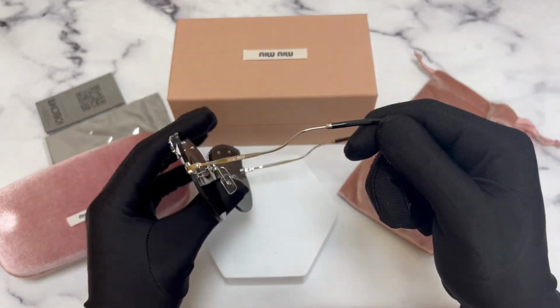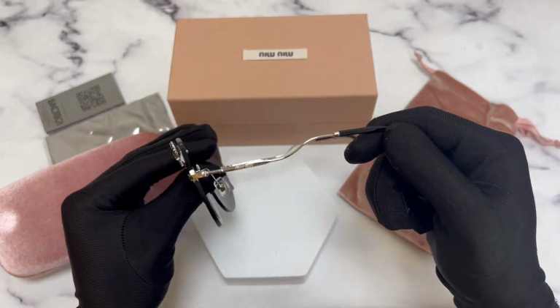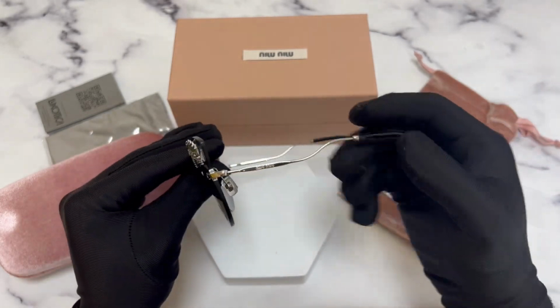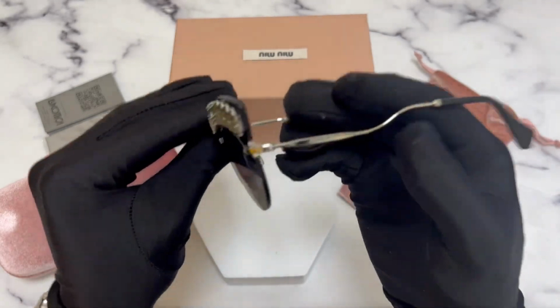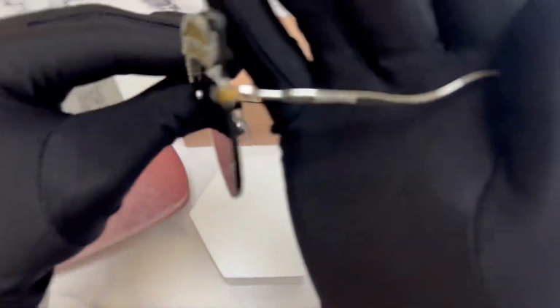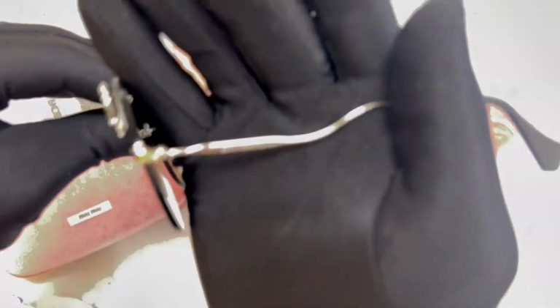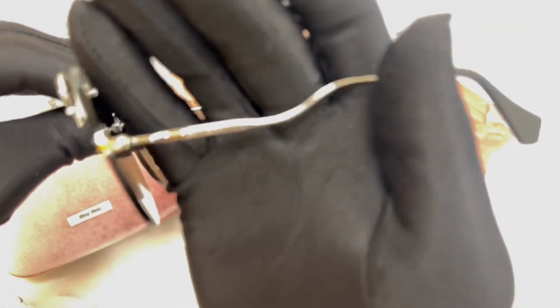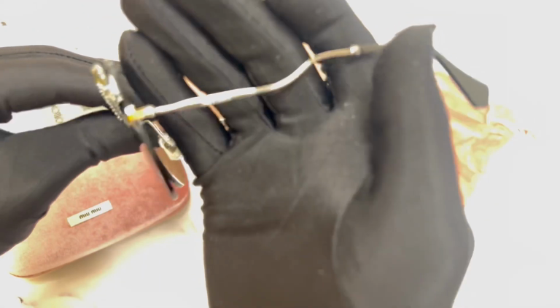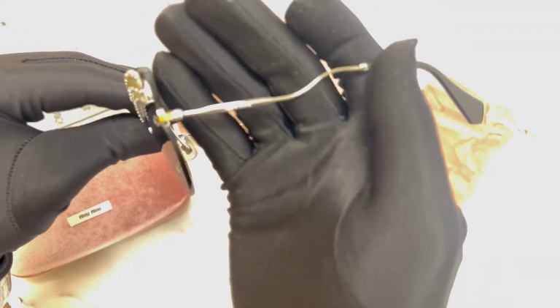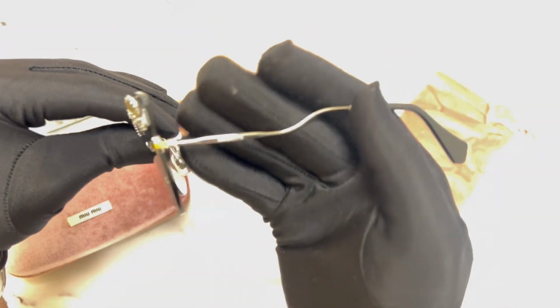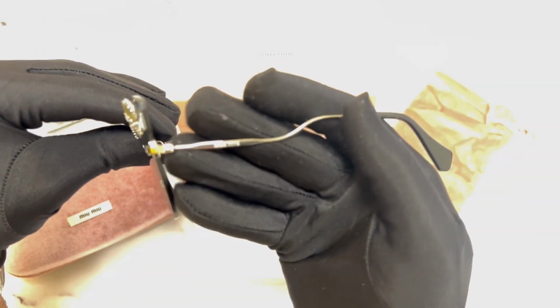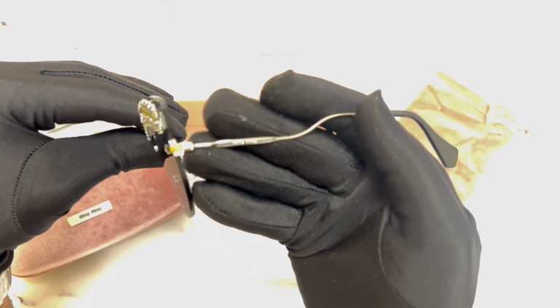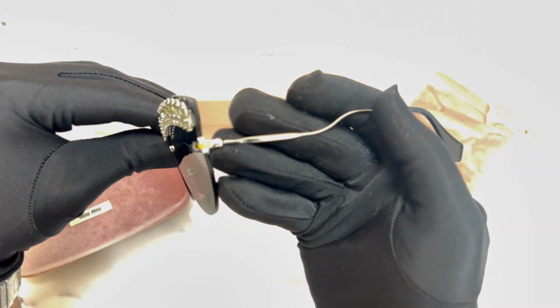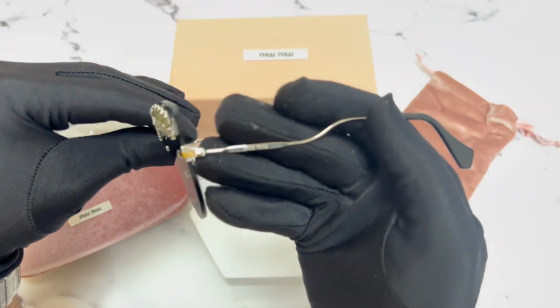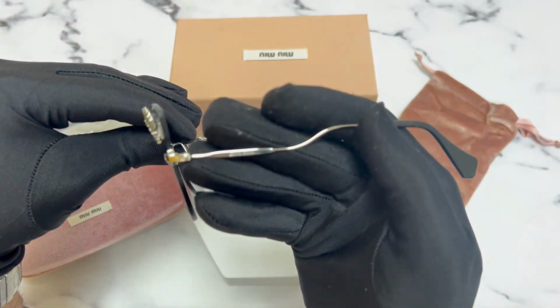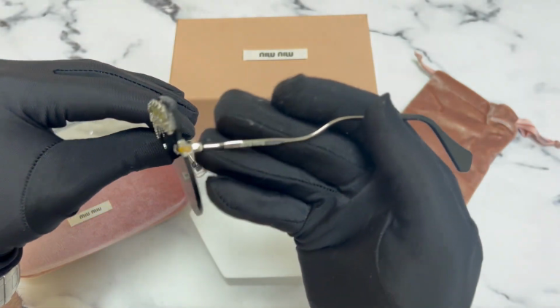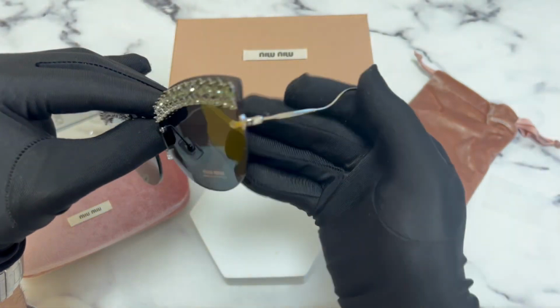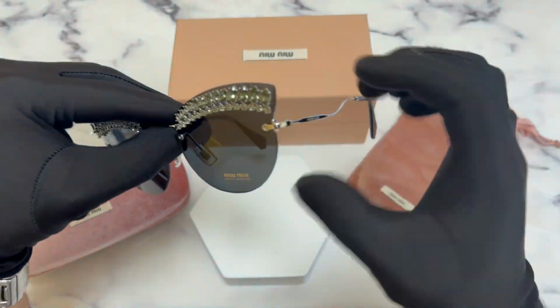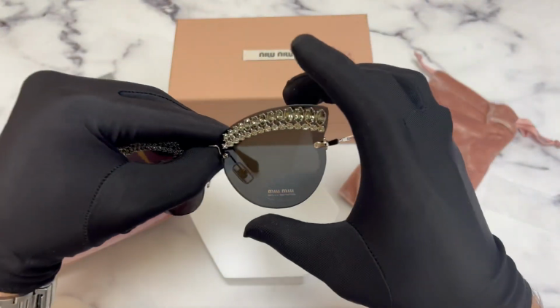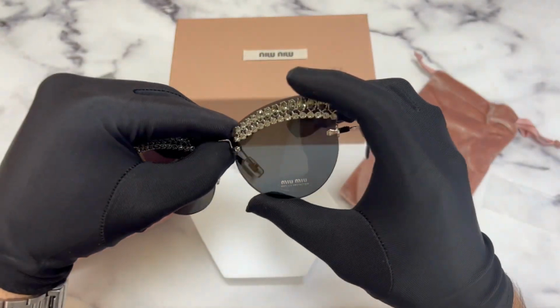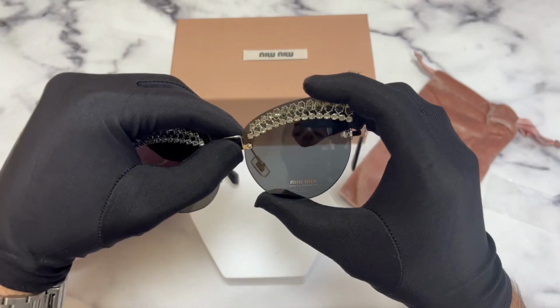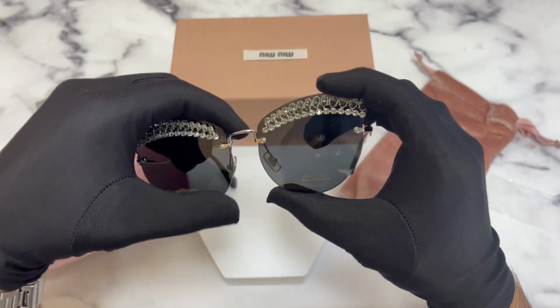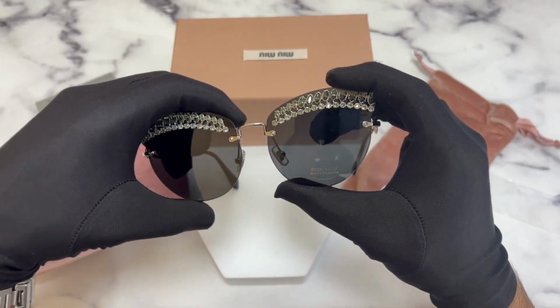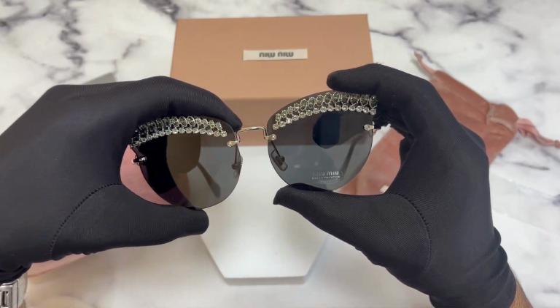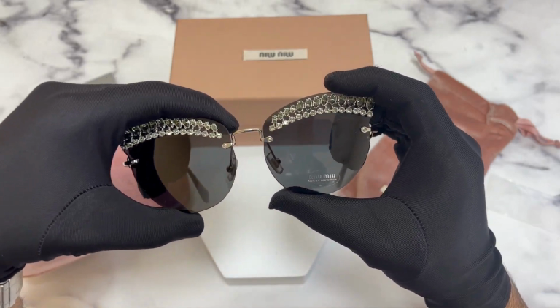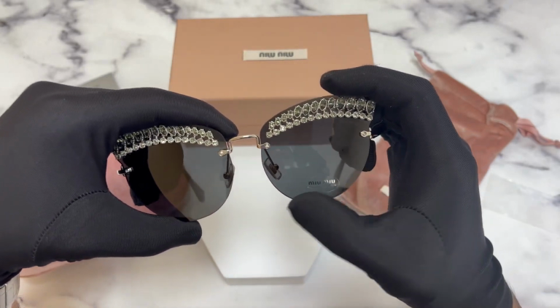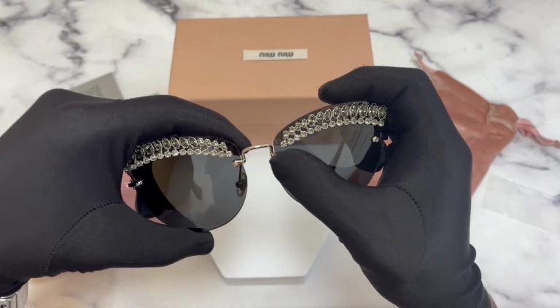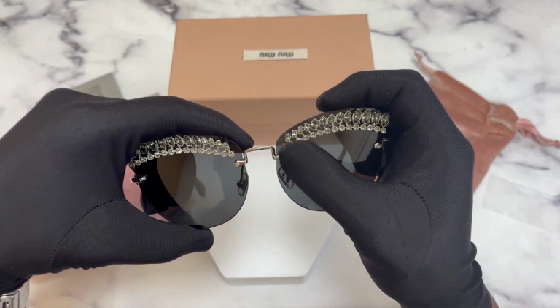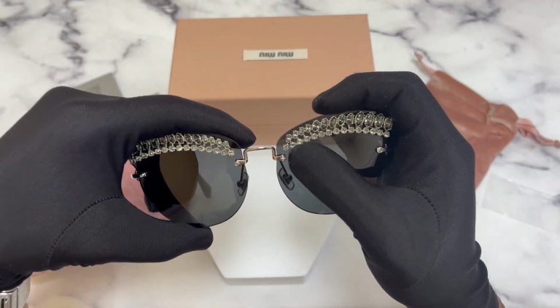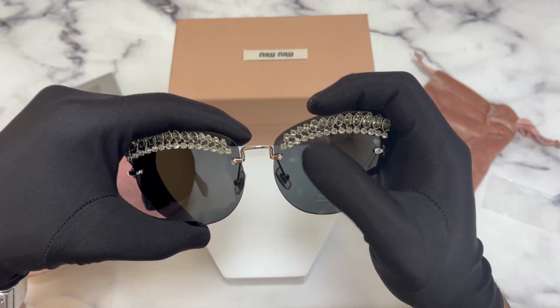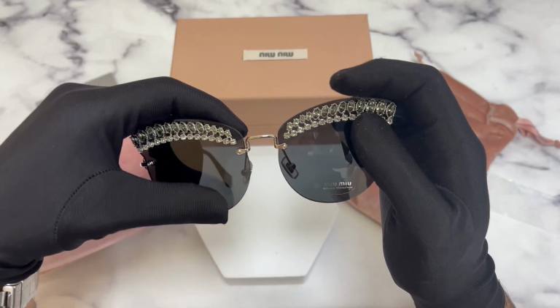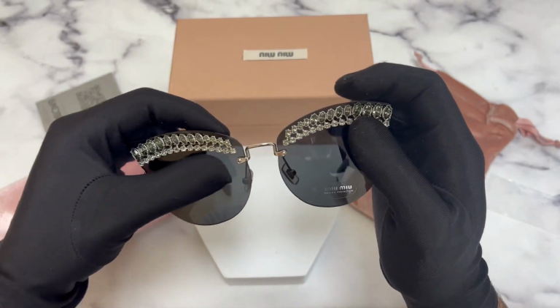On its temples, you'll find the Miyu Miyu logo in gold. You'll also find gemstones on both lenses.